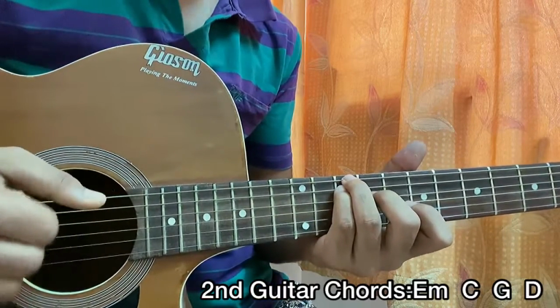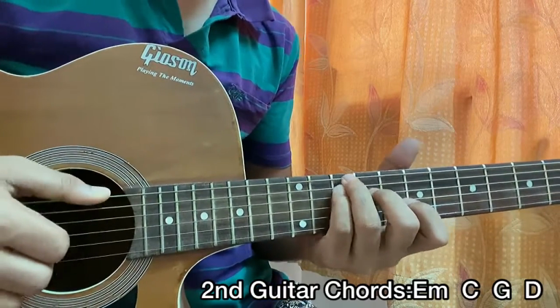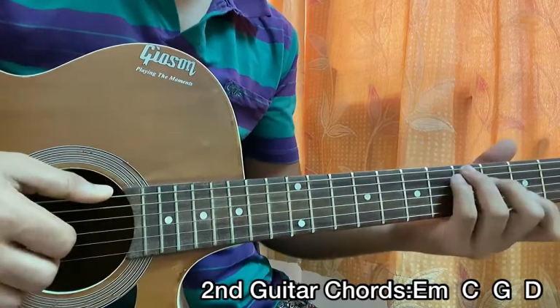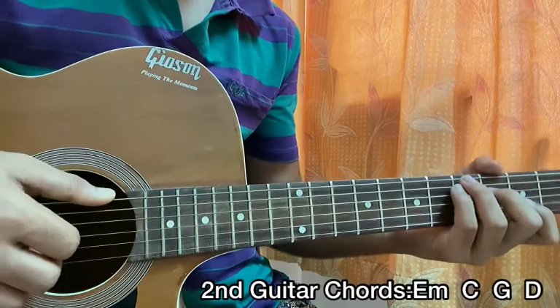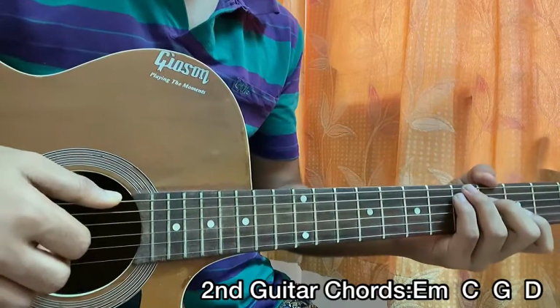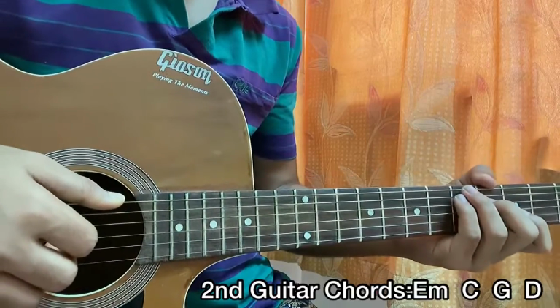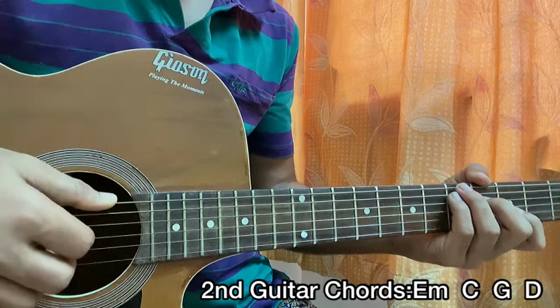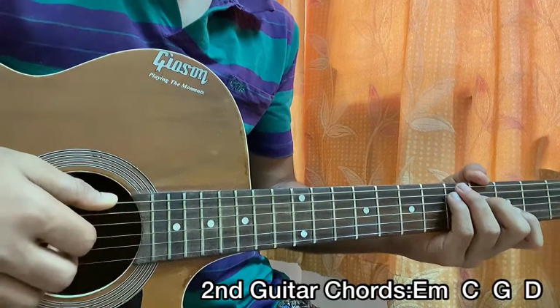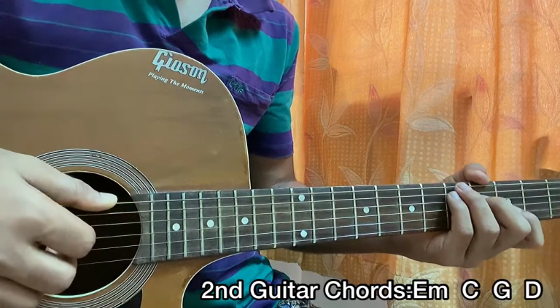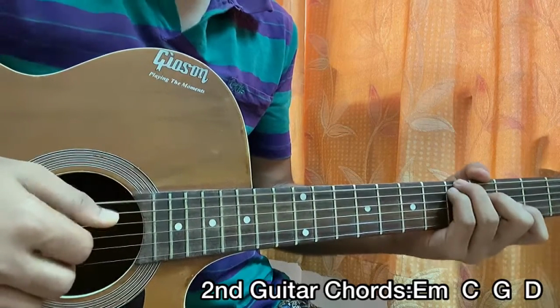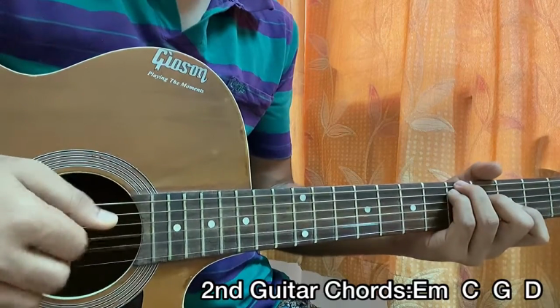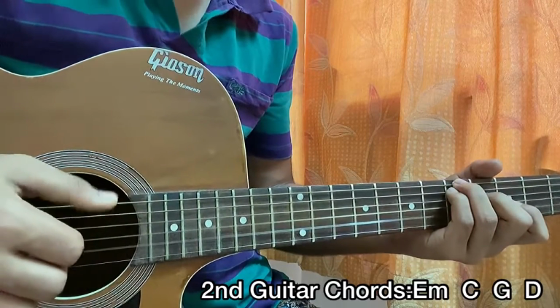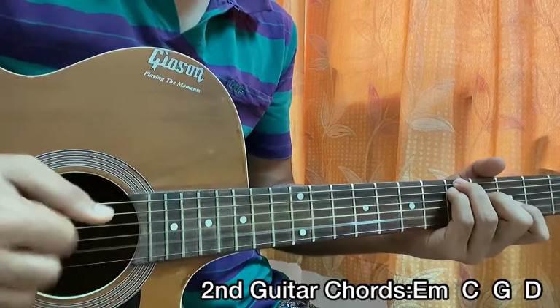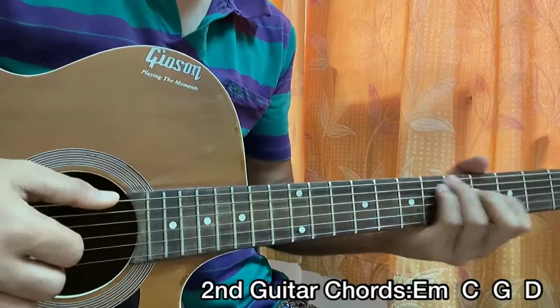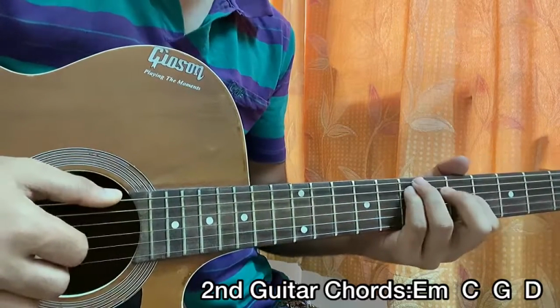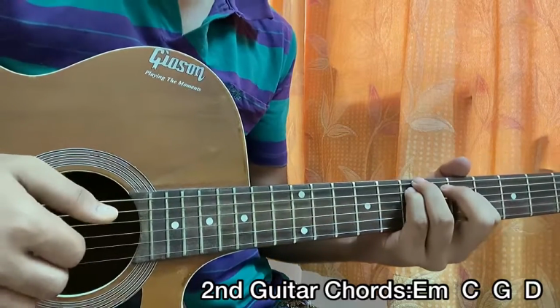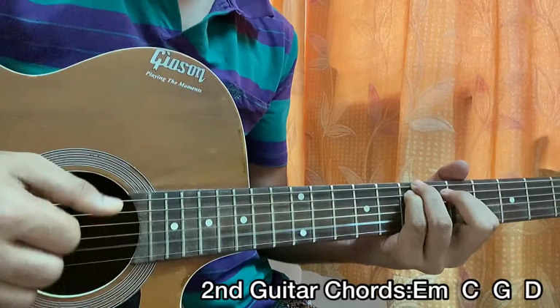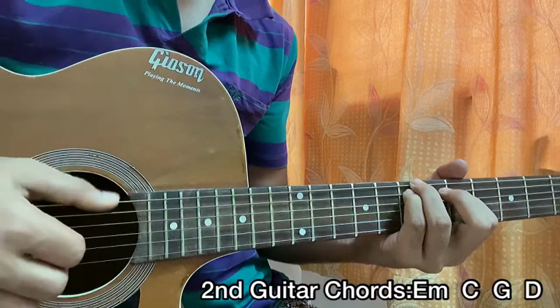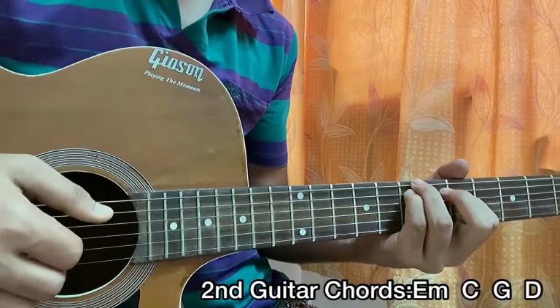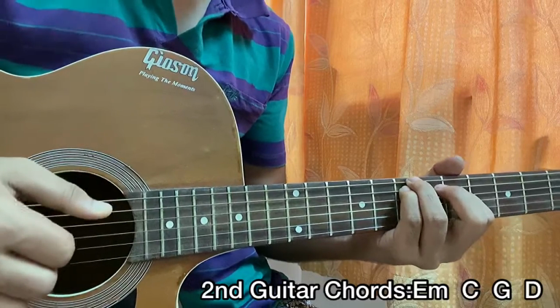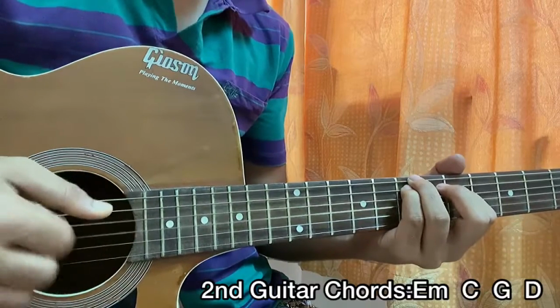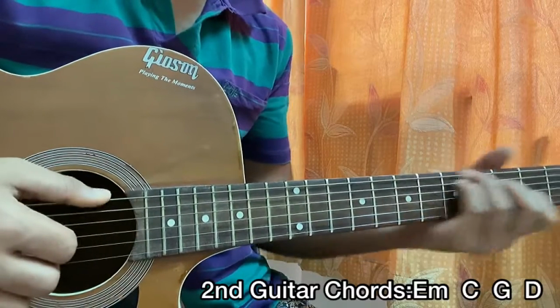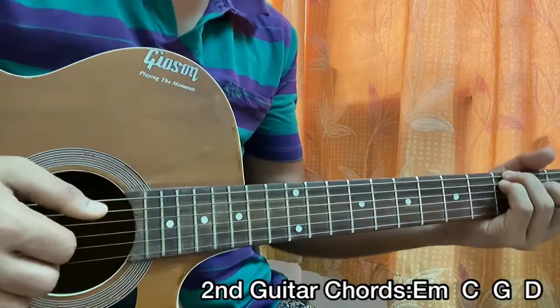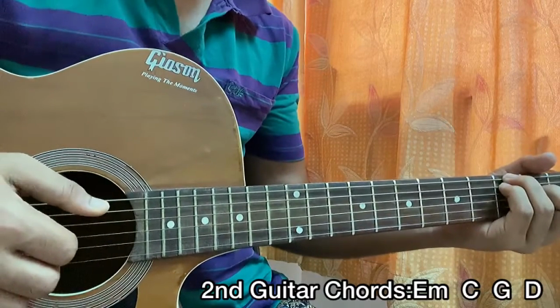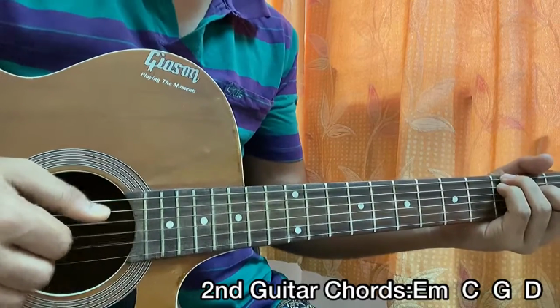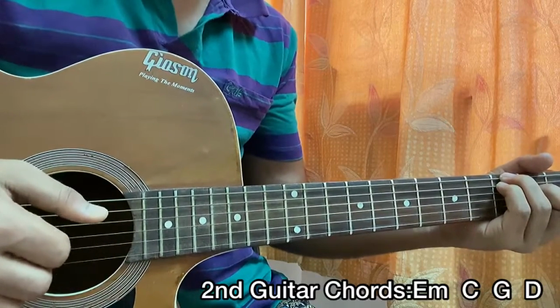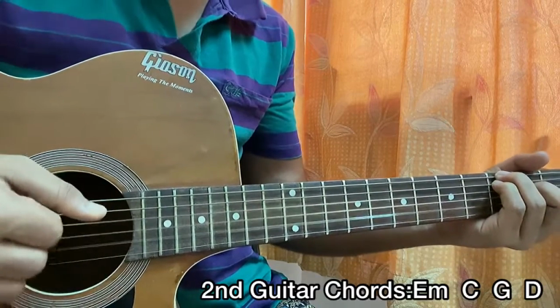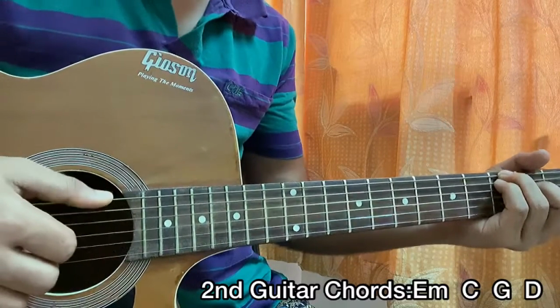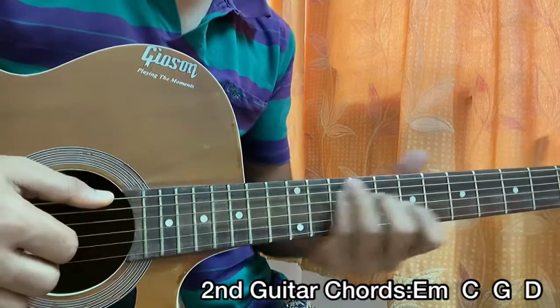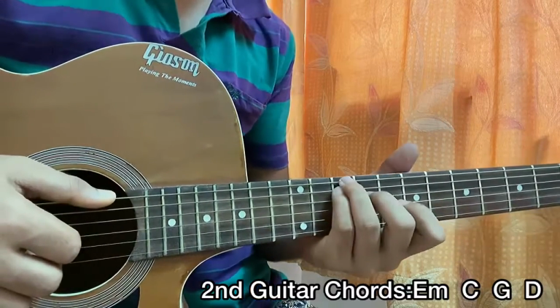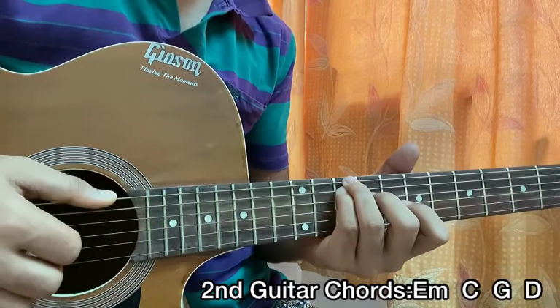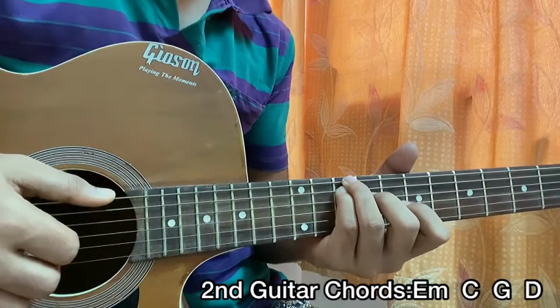You can even play this if you just want to sing along because it actually sounds good. So the E minor: 7, 7, 5, open, open, open. C: 3, 3, 2, open, open, open. G: 10, 10, 9, open, open, open.